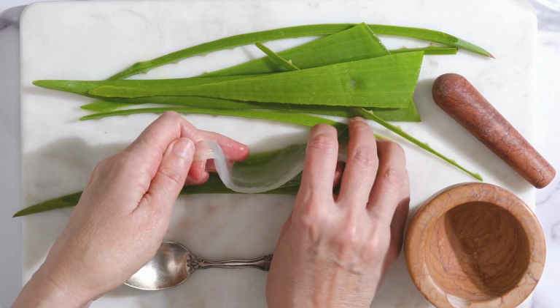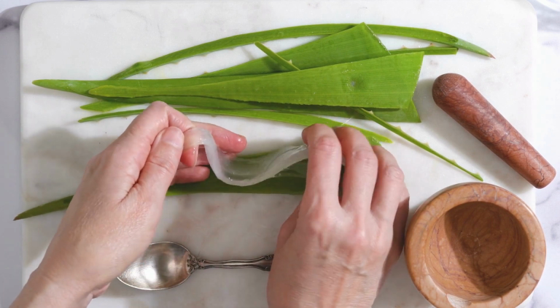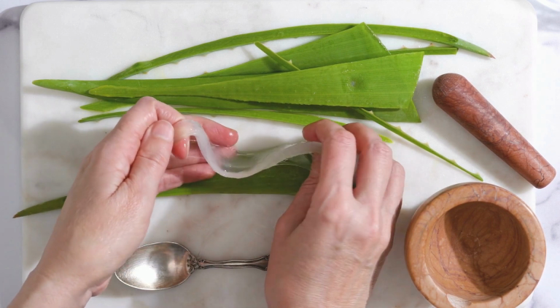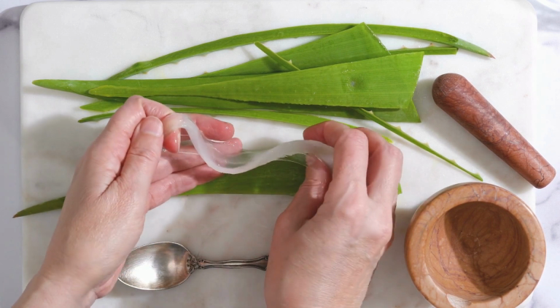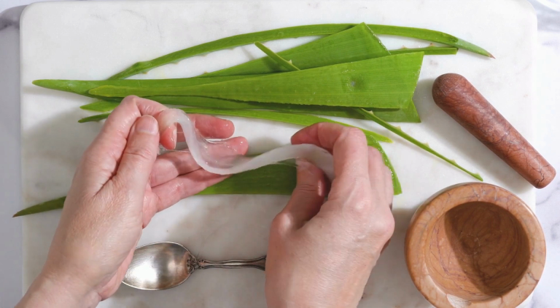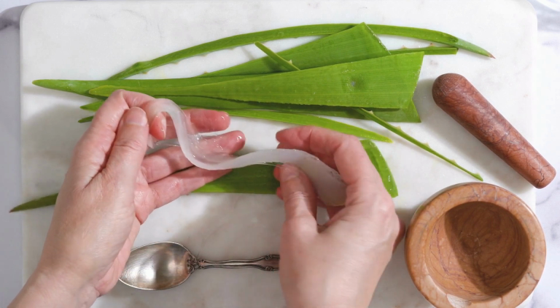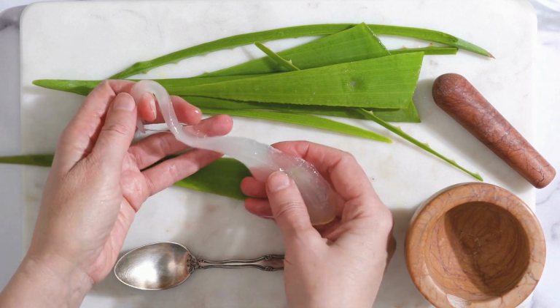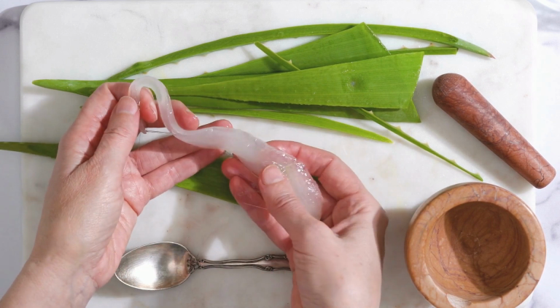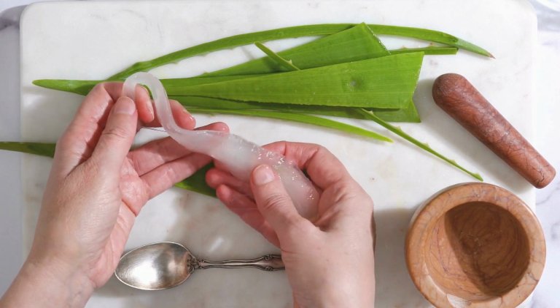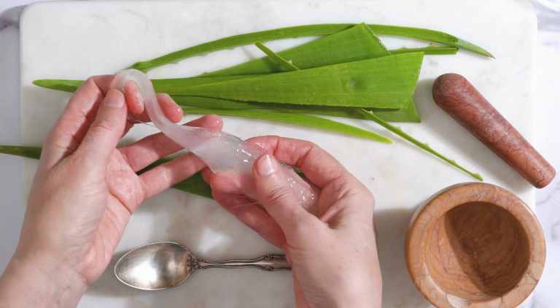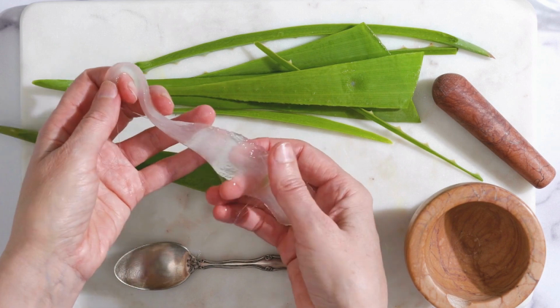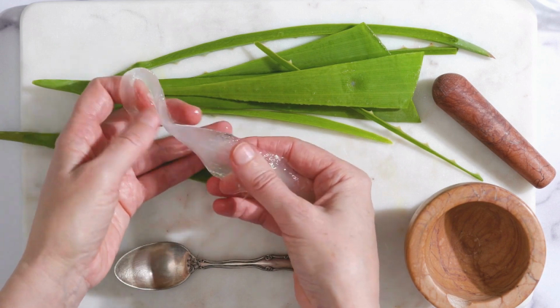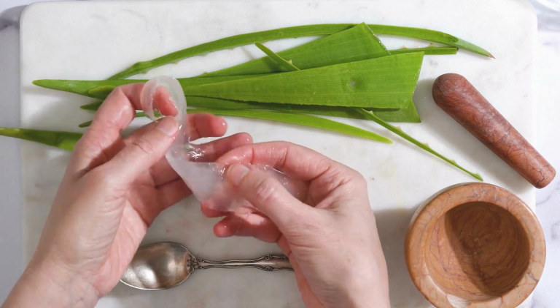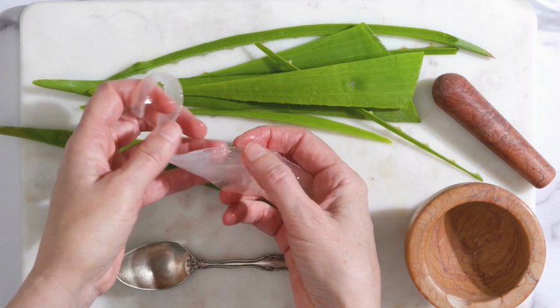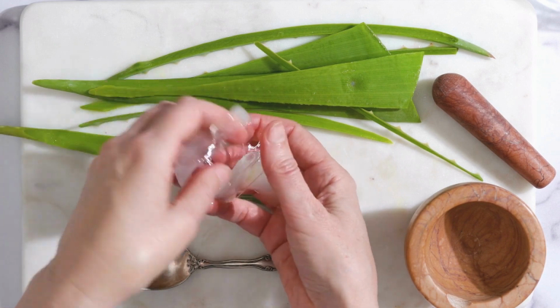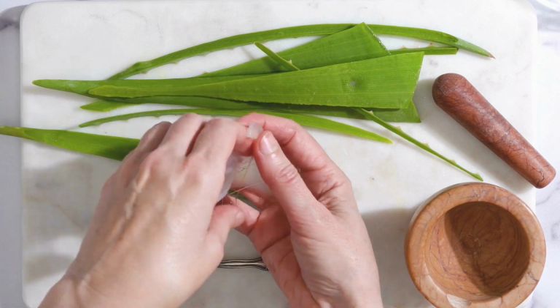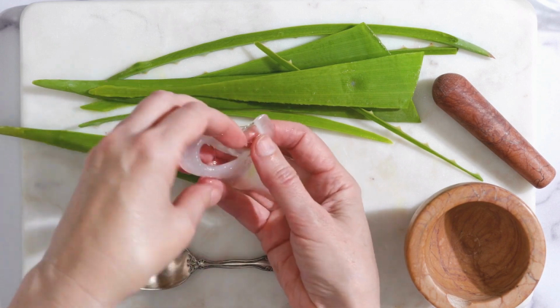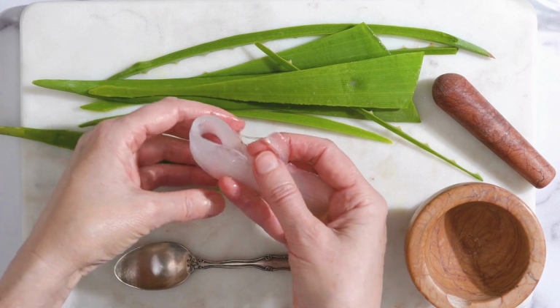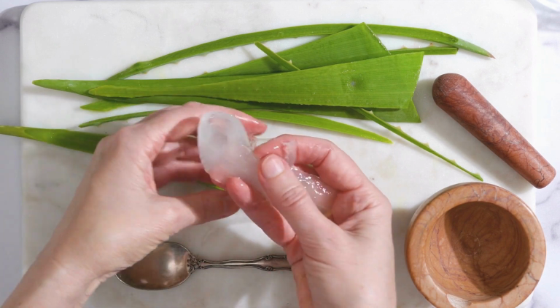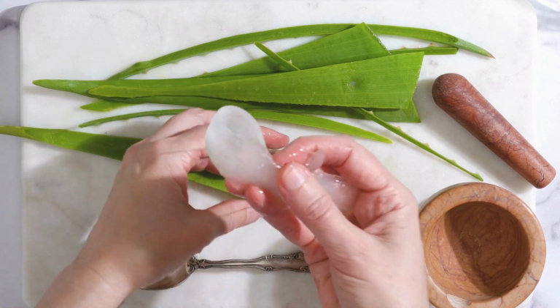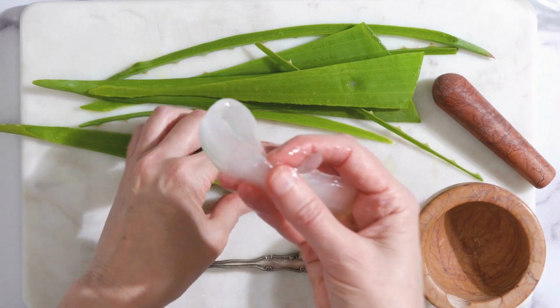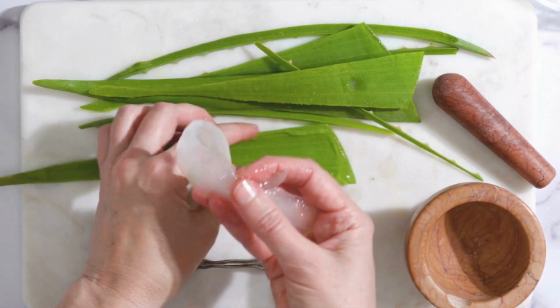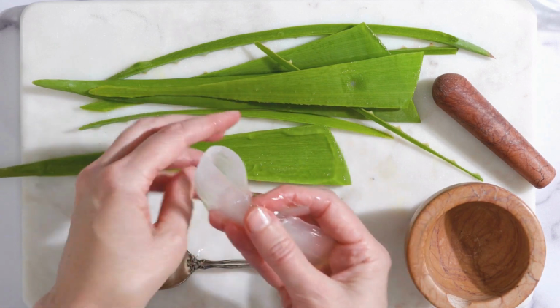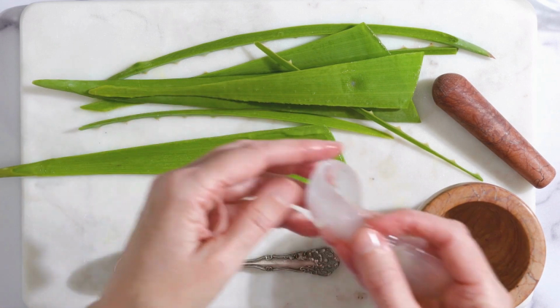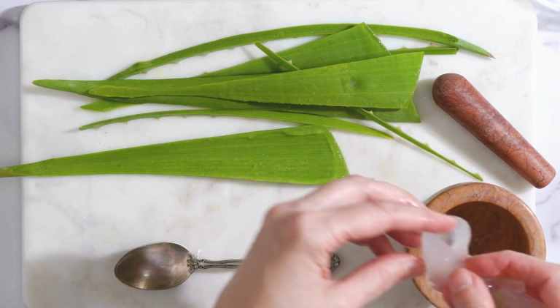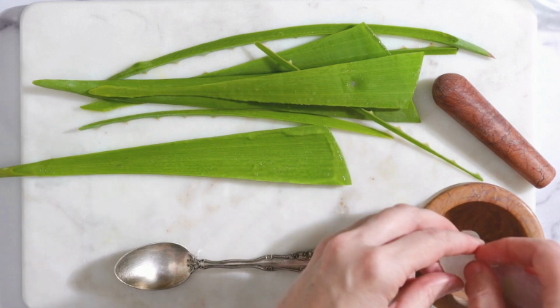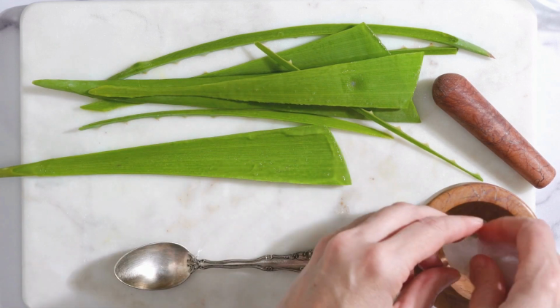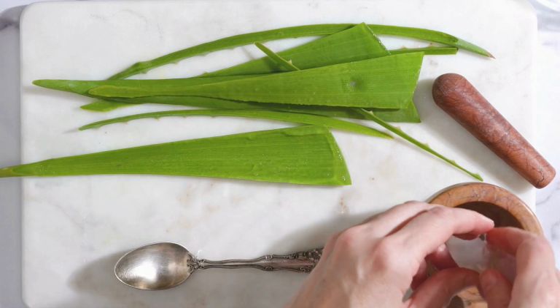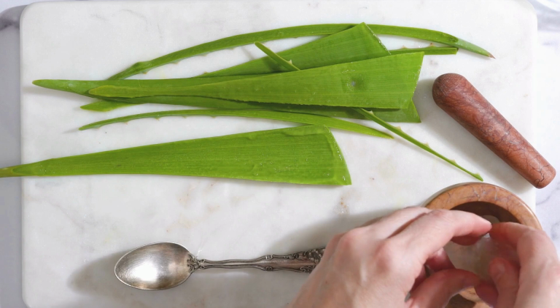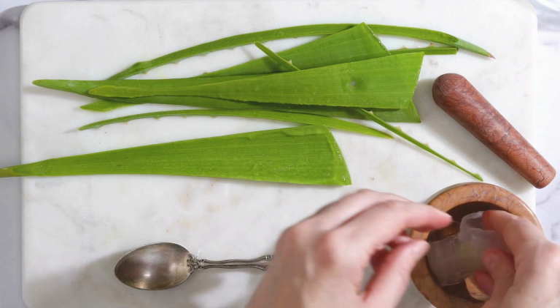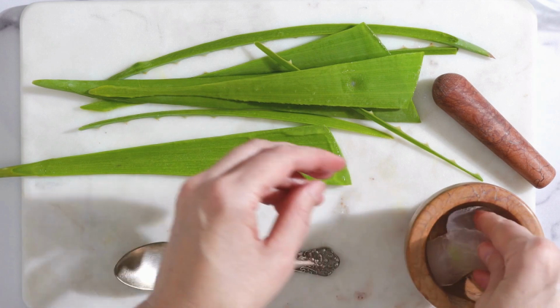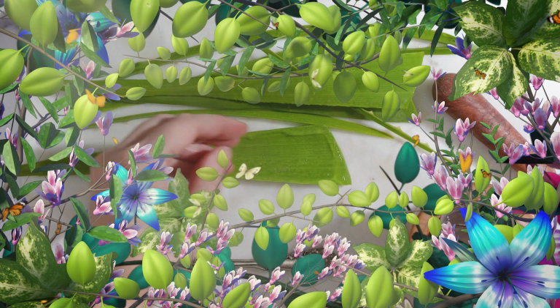The gel inside the leaves can be directly applied to your skin. Aloe vera is one of the most used plants in the world because it can be used to treat many things.